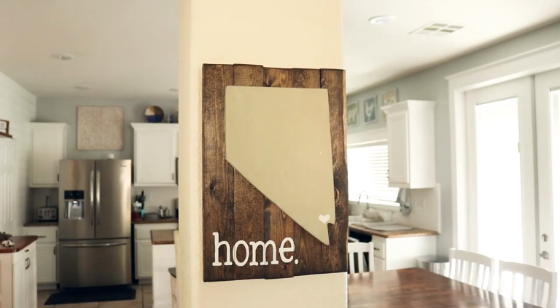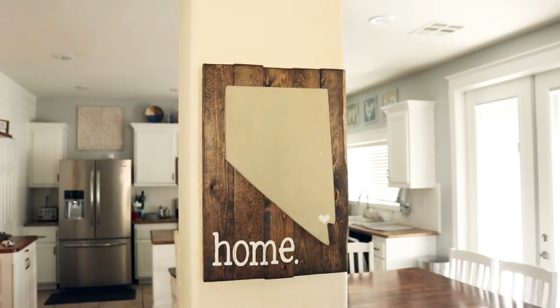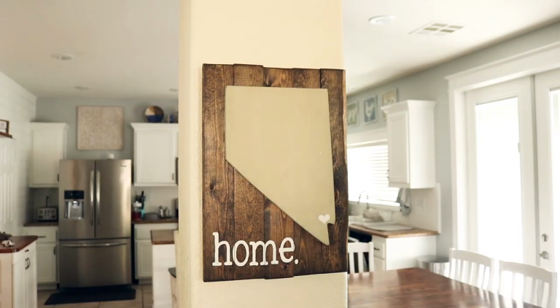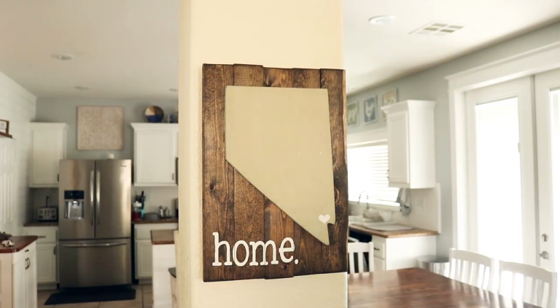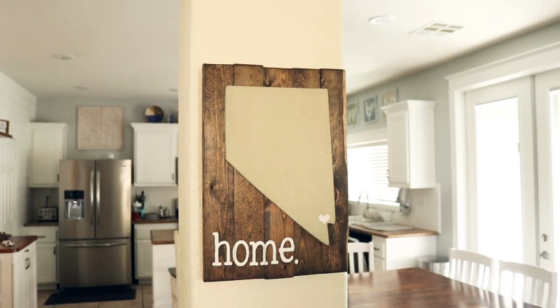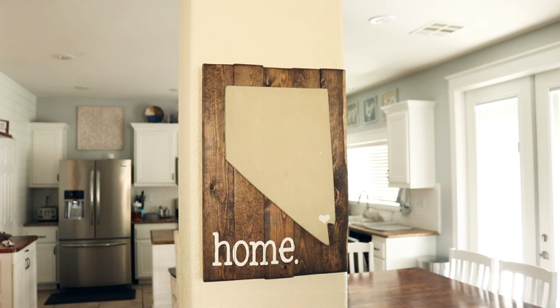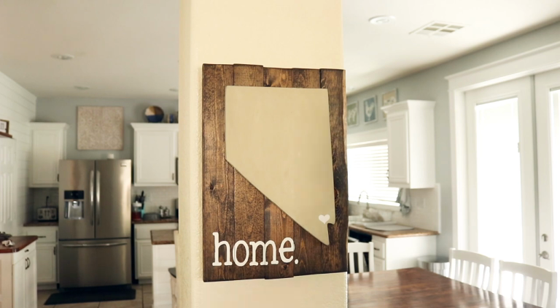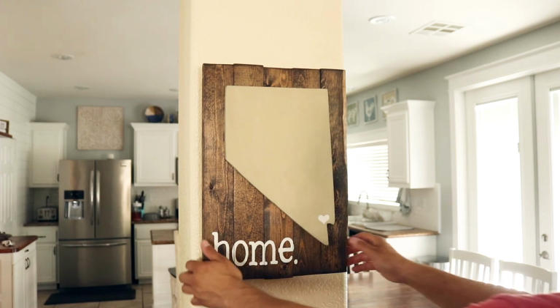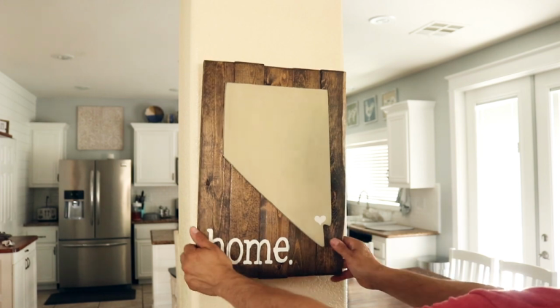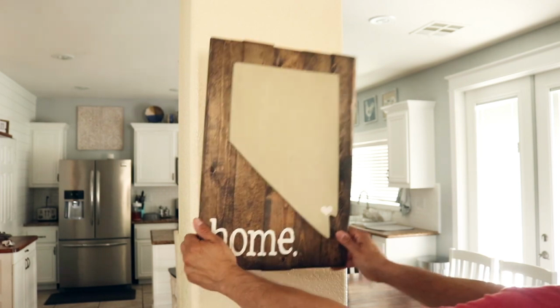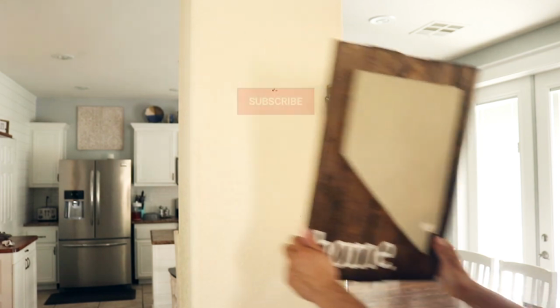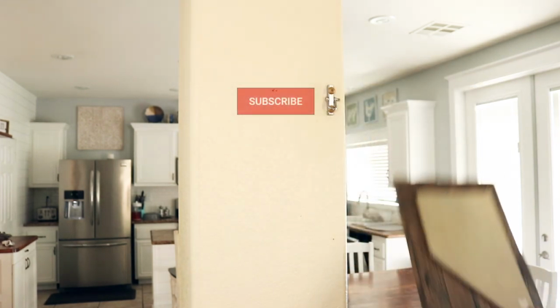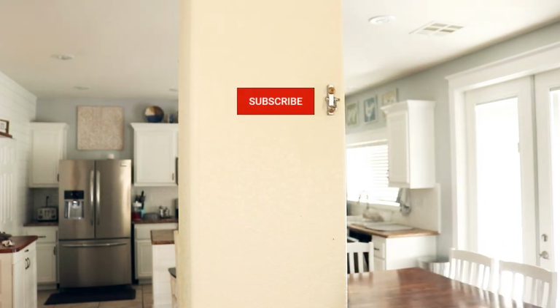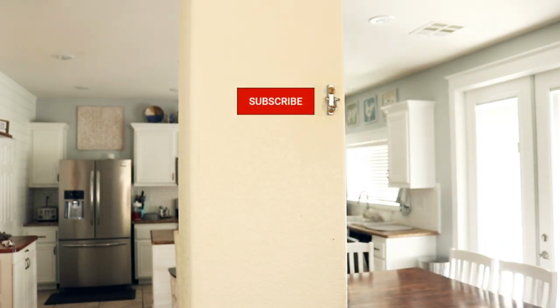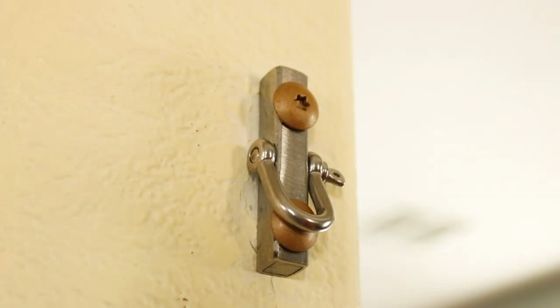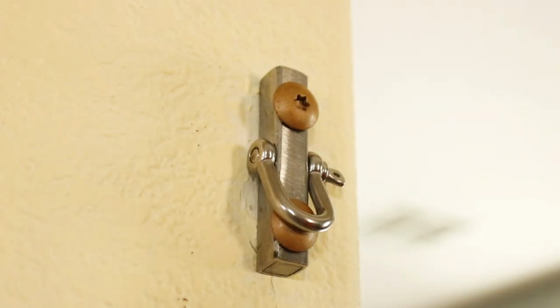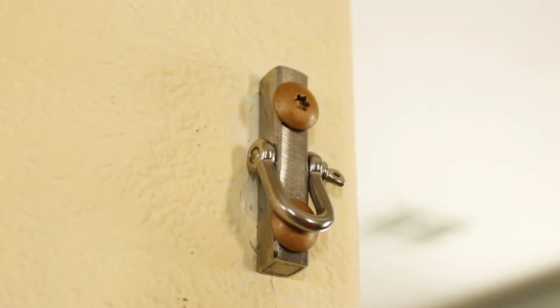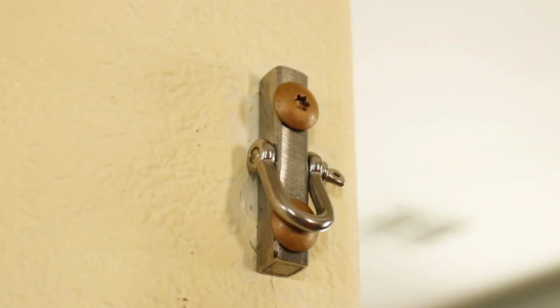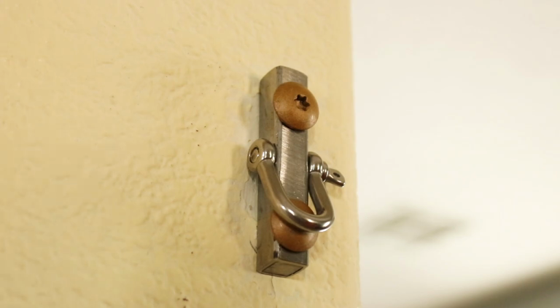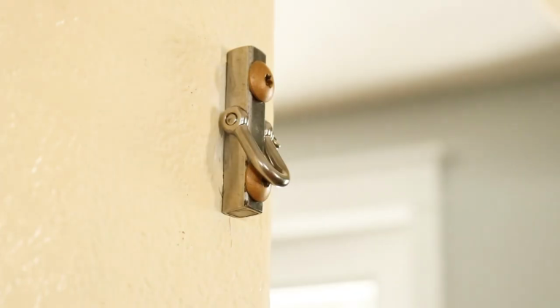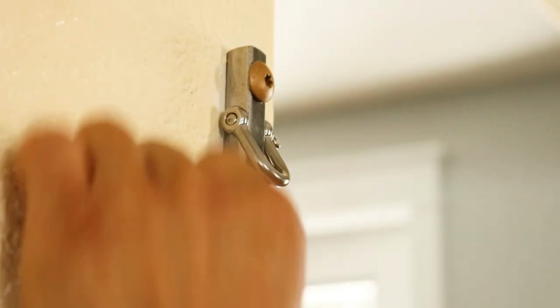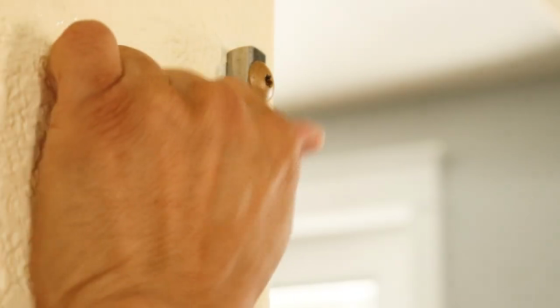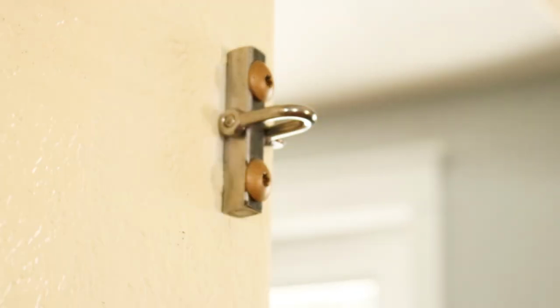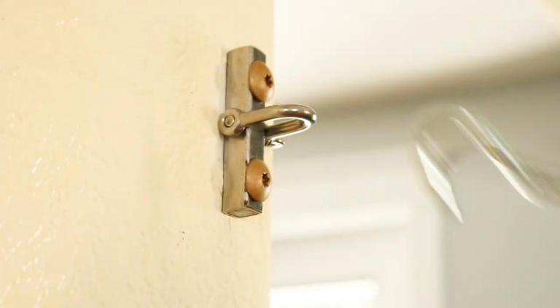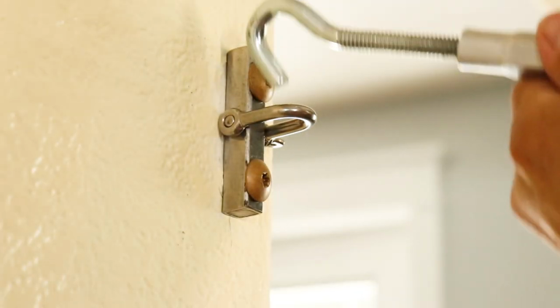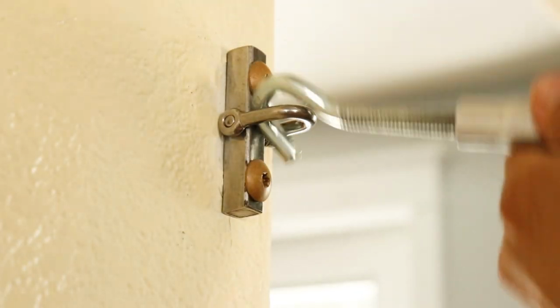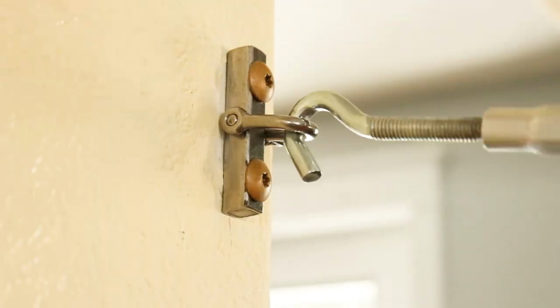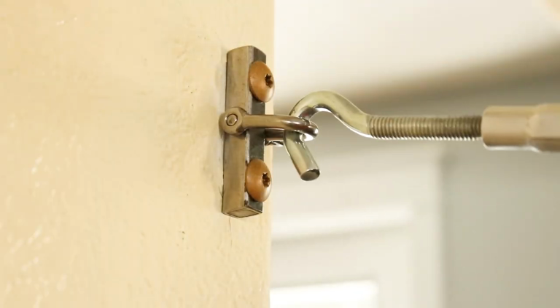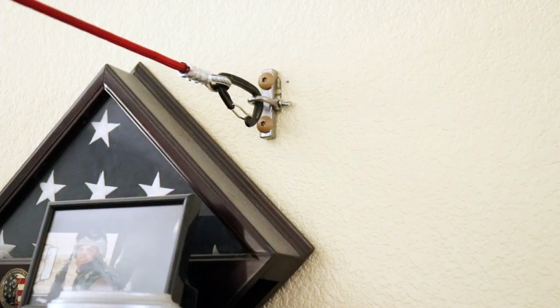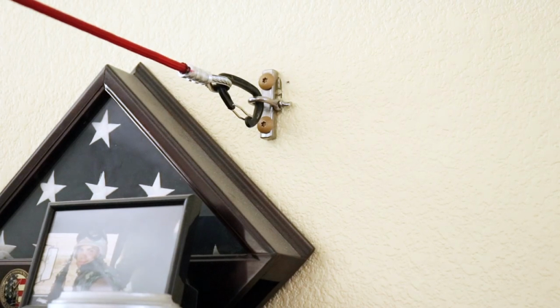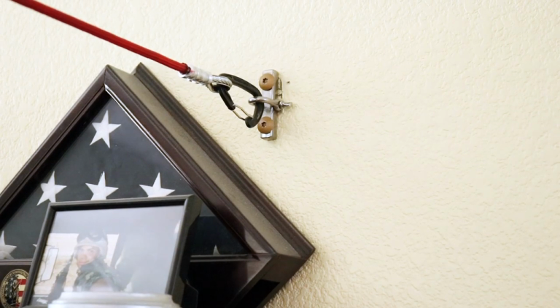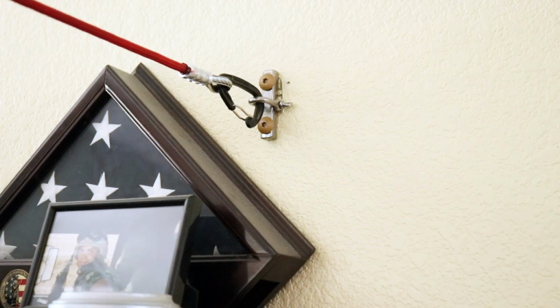Here is an unsuspecting home decoration, but behind it is a custom wall anchor. This is actually for my indoor hammock. There is another anchor on the other side of the wall.